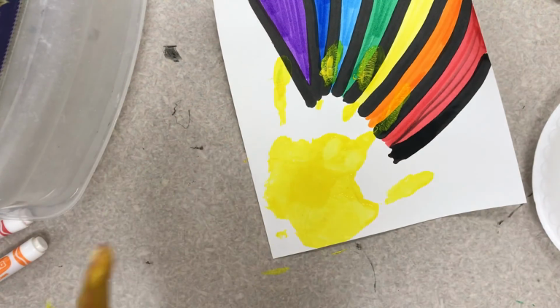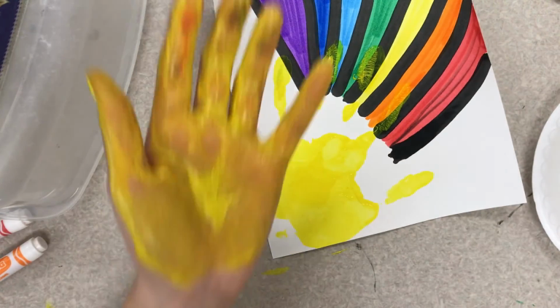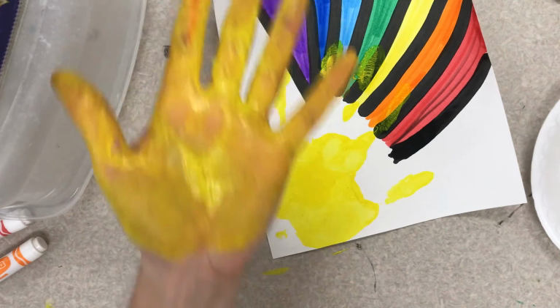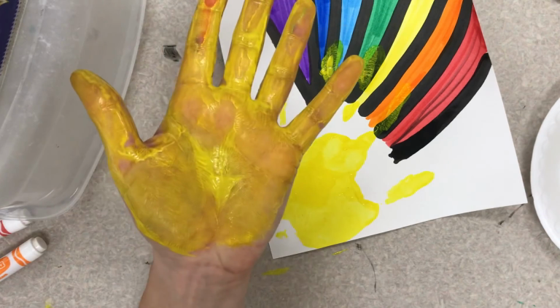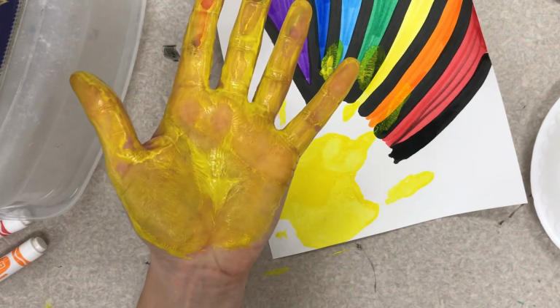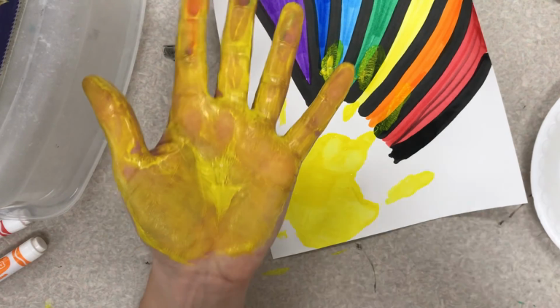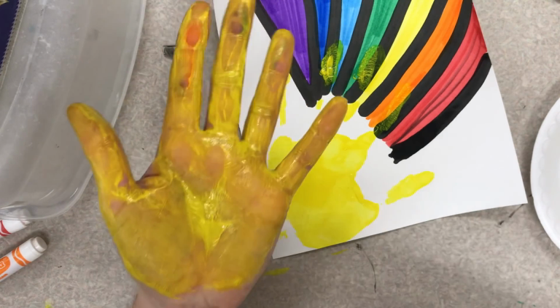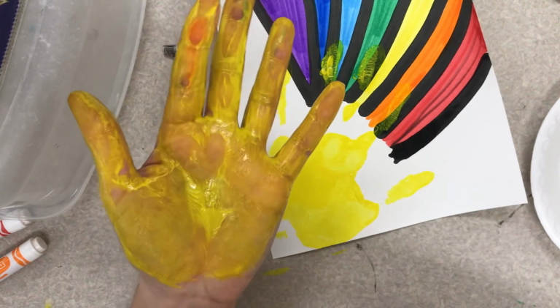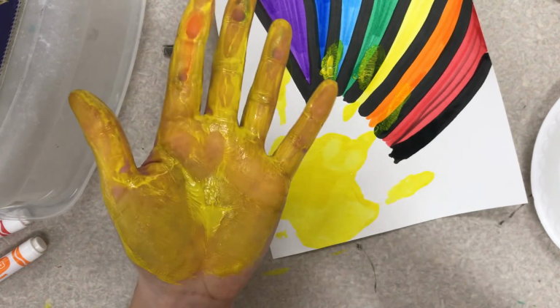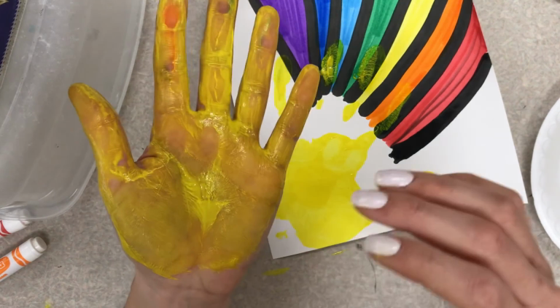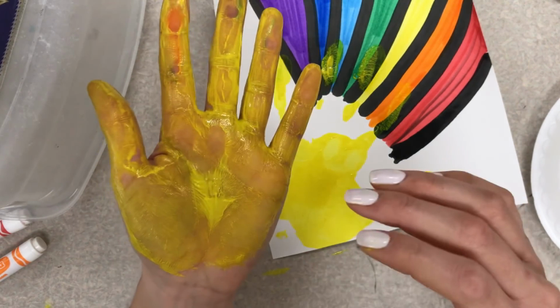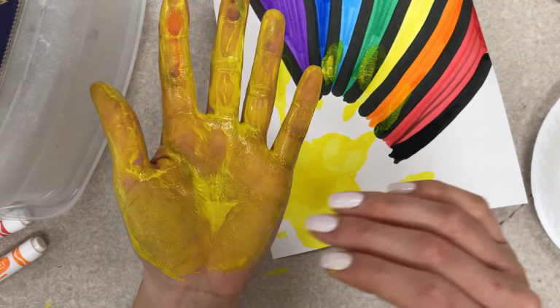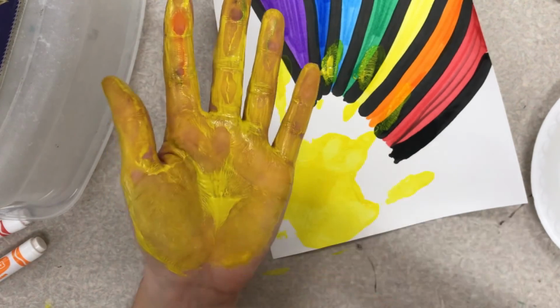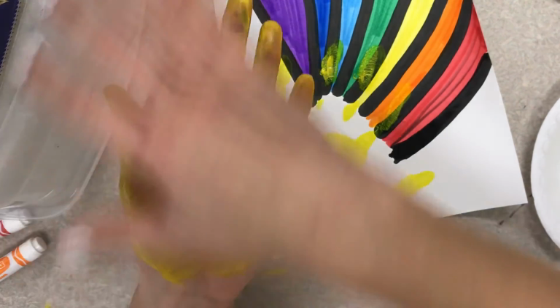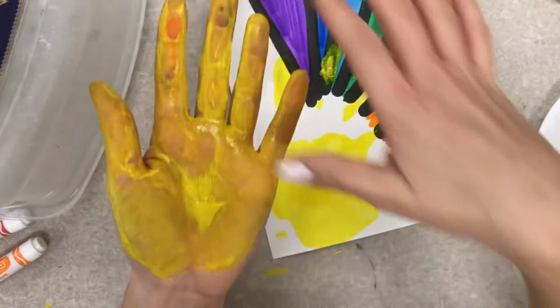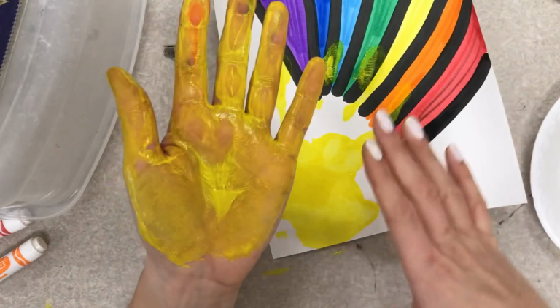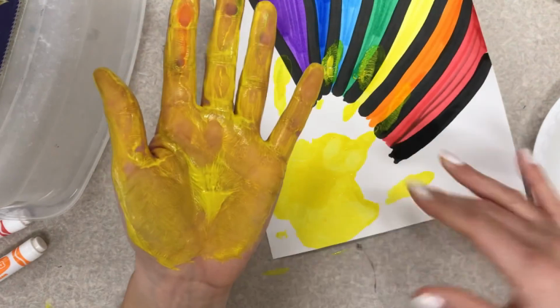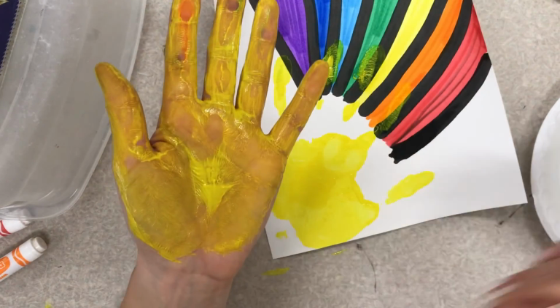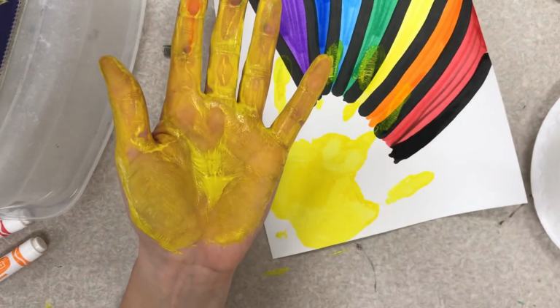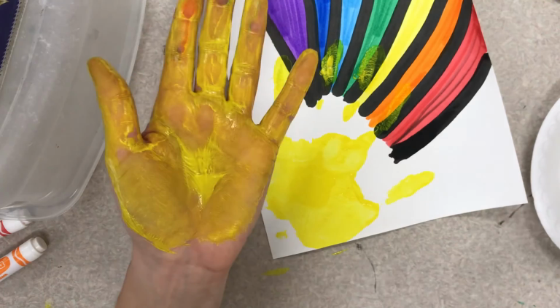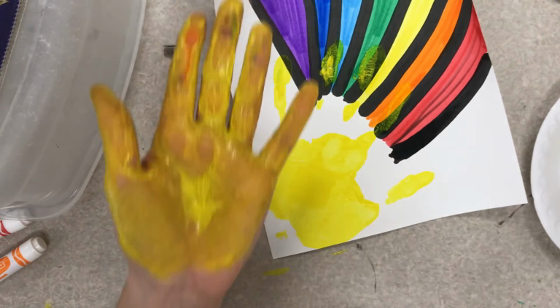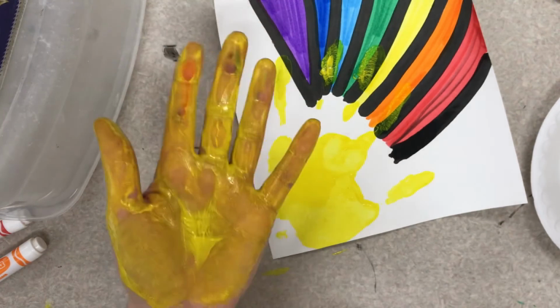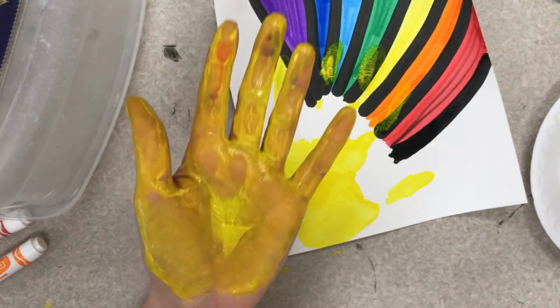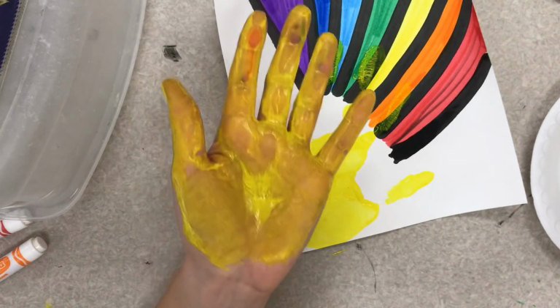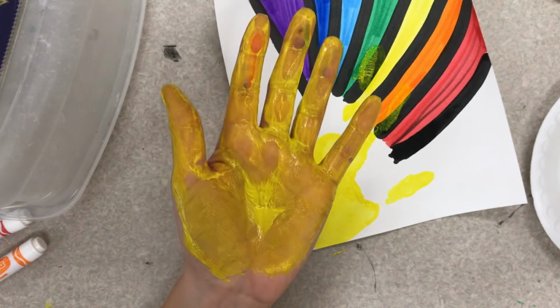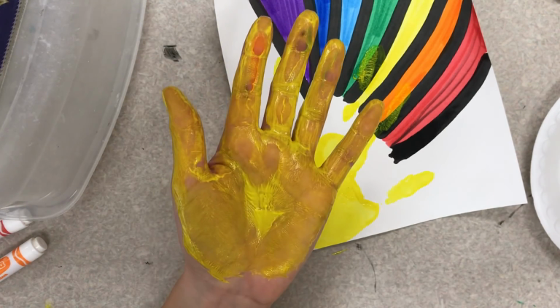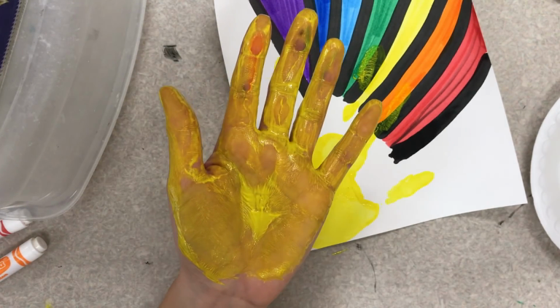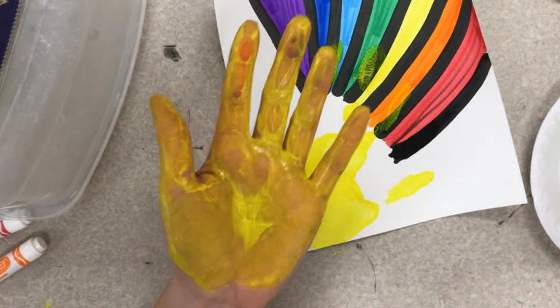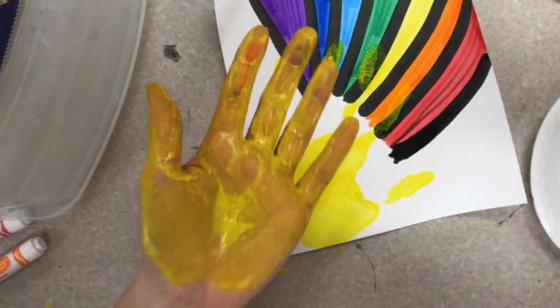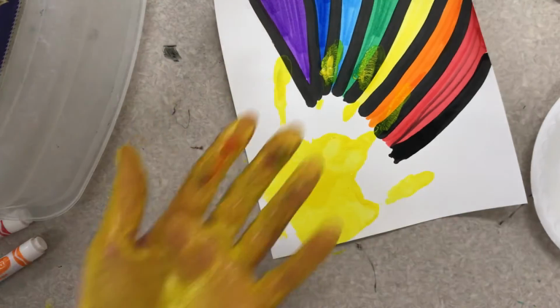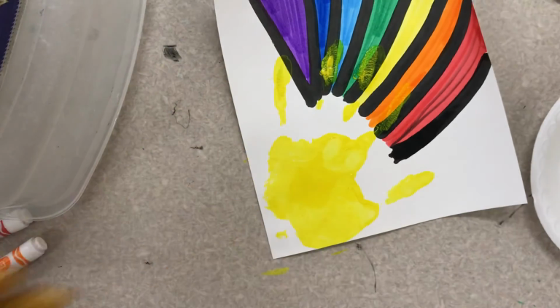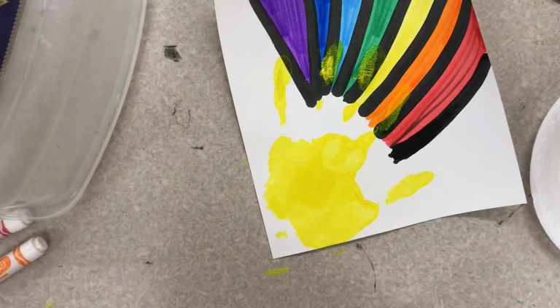We are going to have a way for you to wash your hands, so you're going to have to listen to directions on that. Alright artists, good luck!